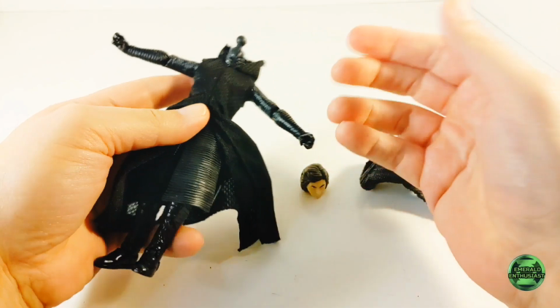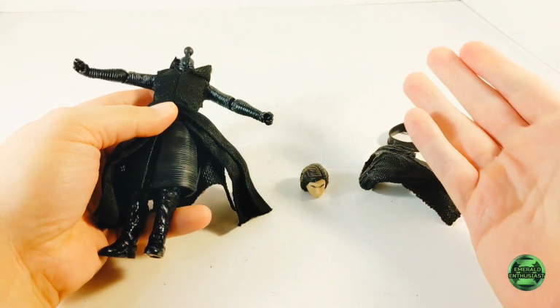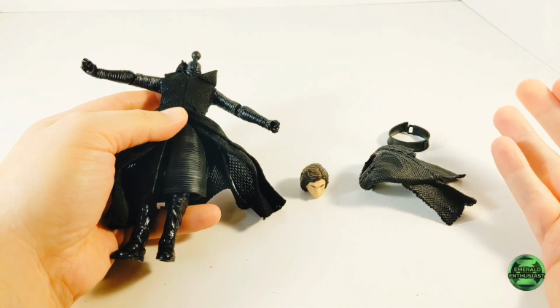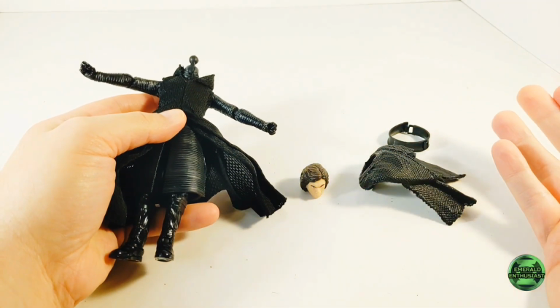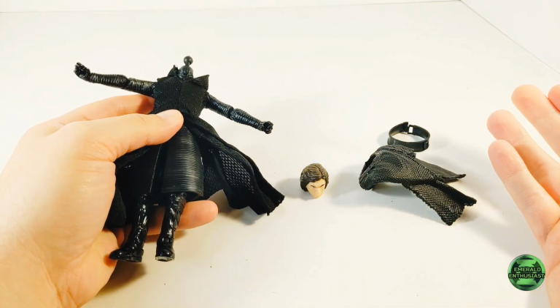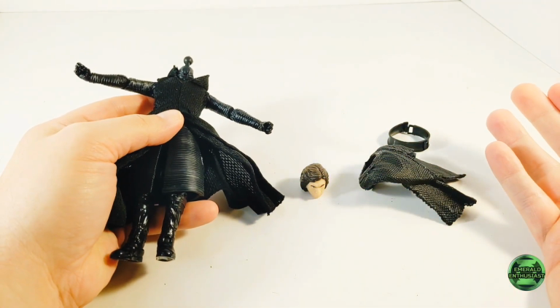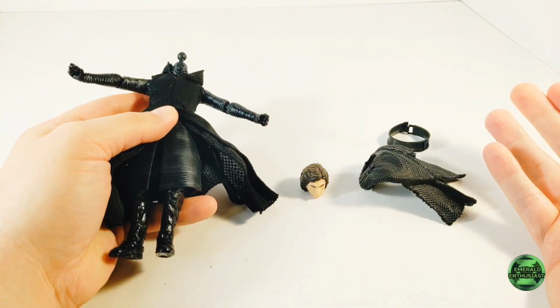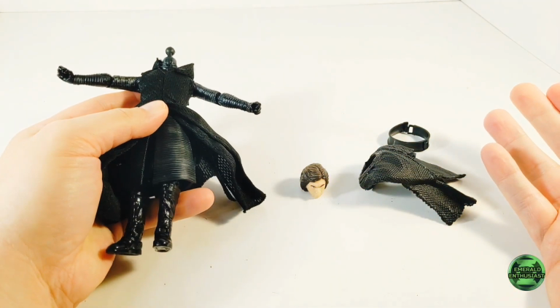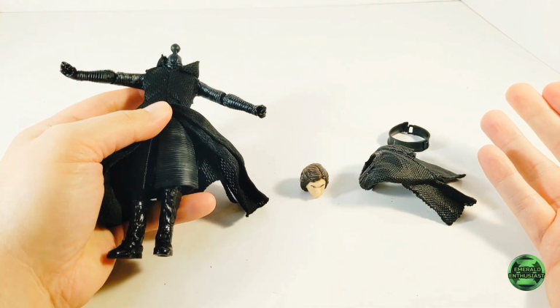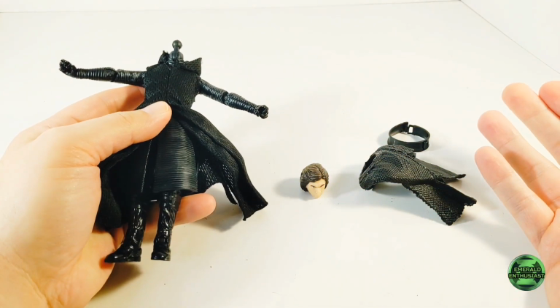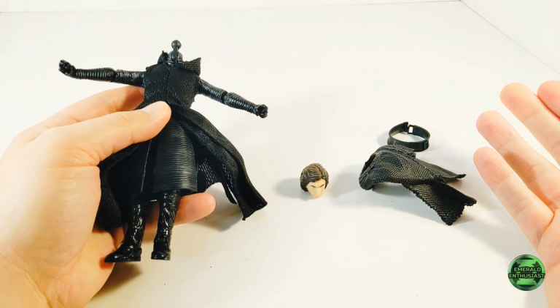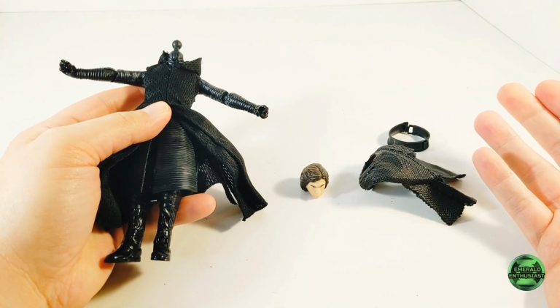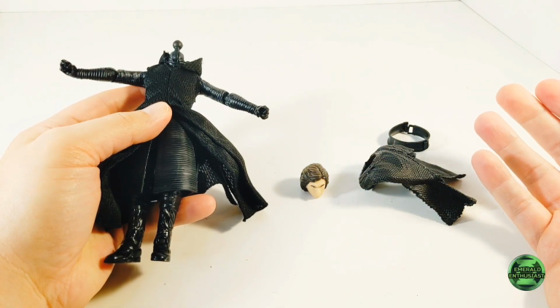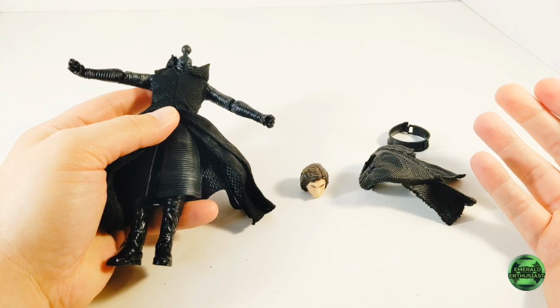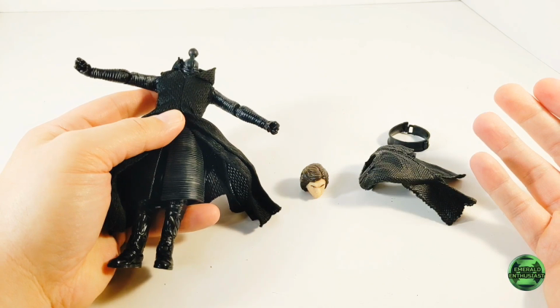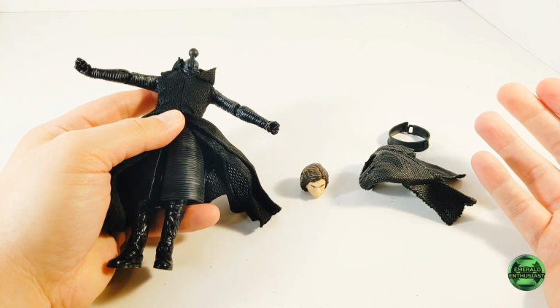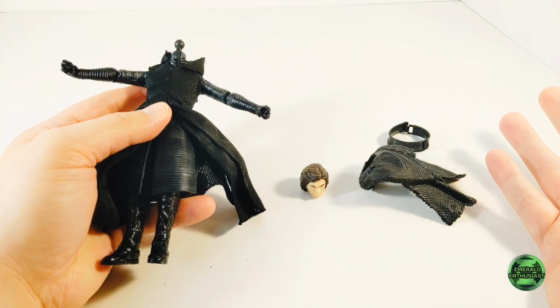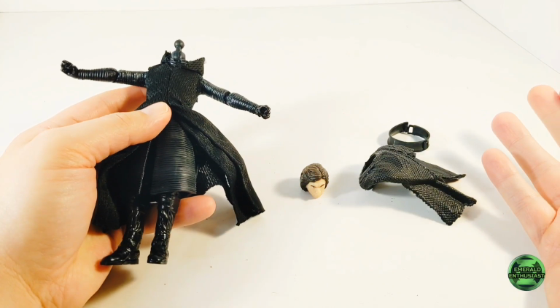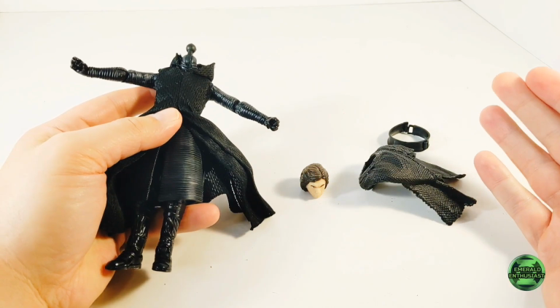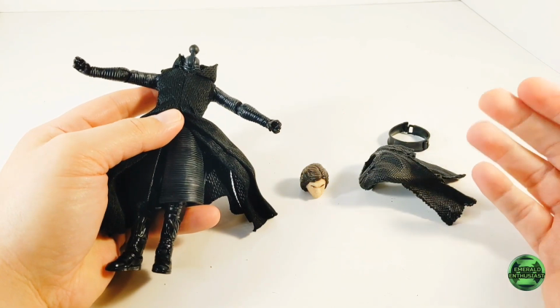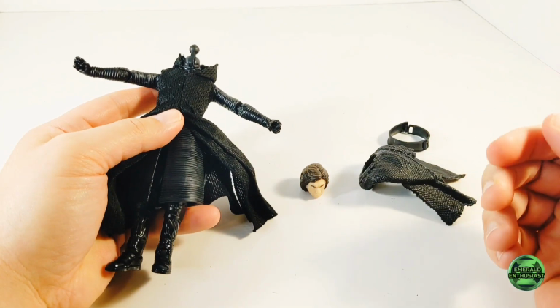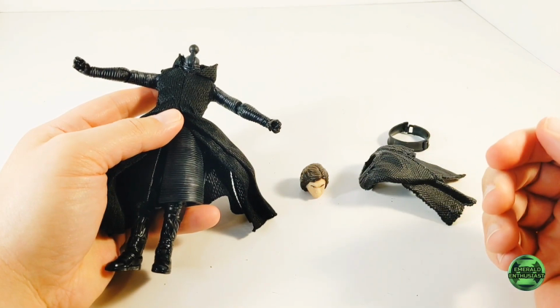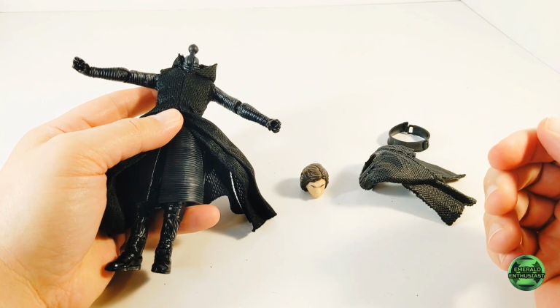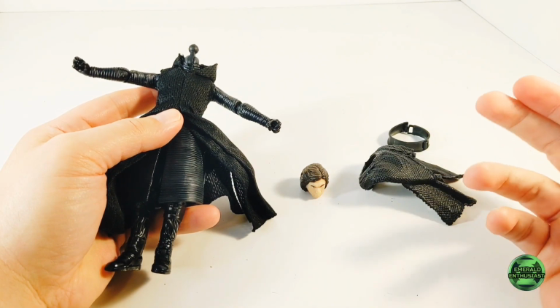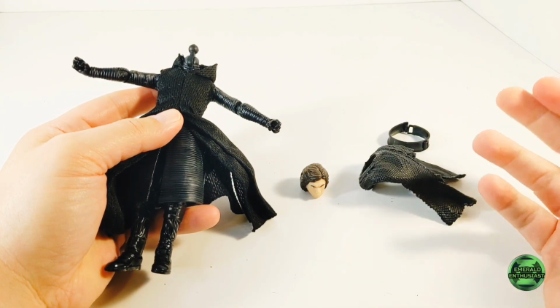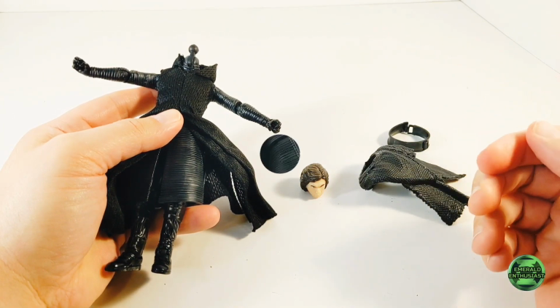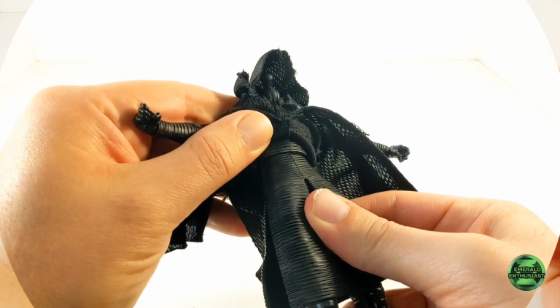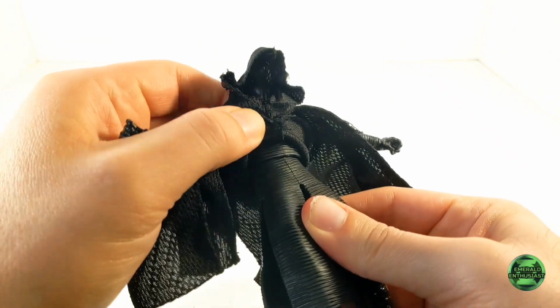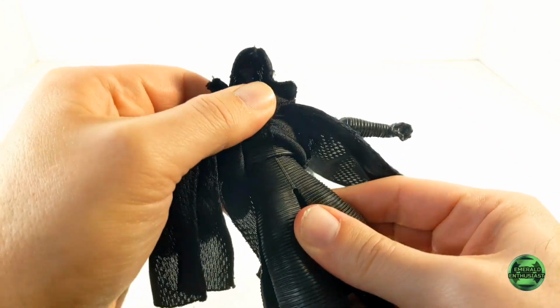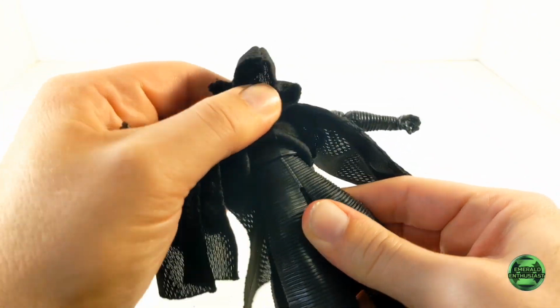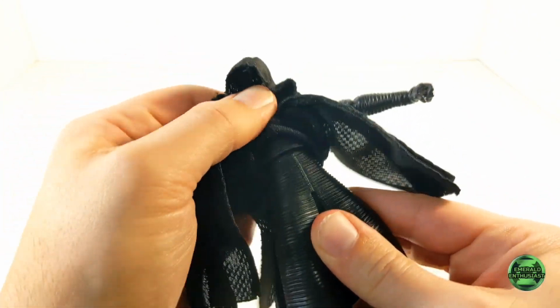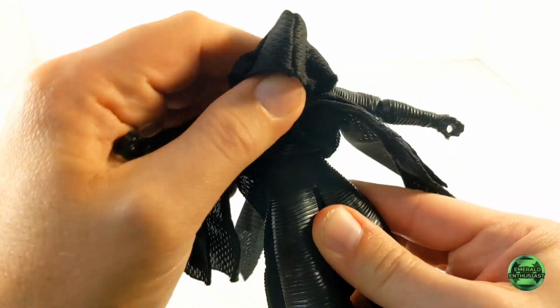Mine is very tight and I don't want to risk ripping it, so I'm not going to remove that, but I just wanted to point that out once again to be thorough for this update to my review.